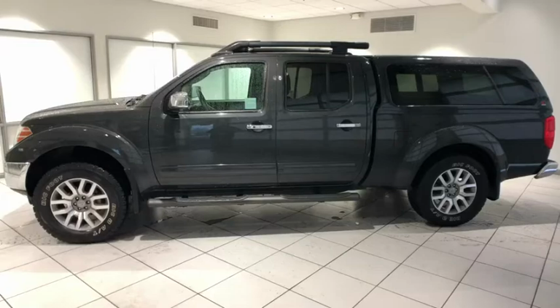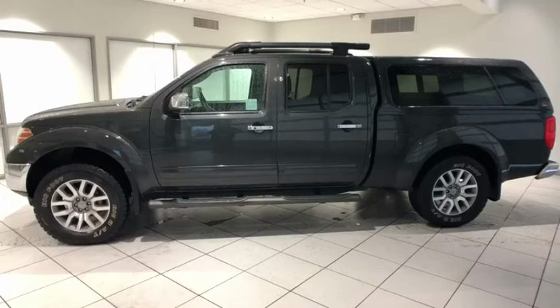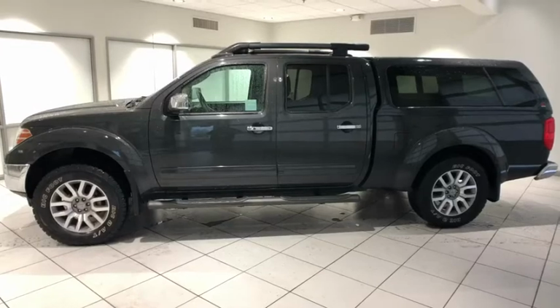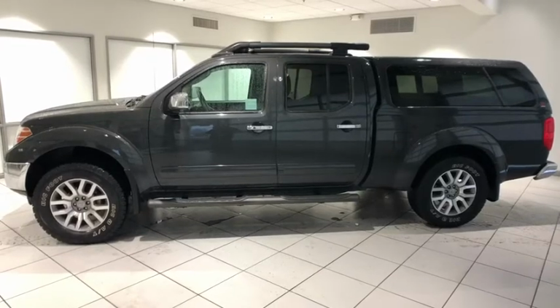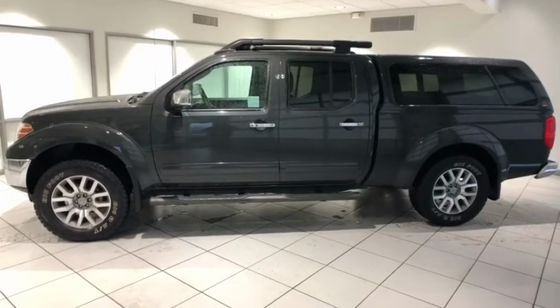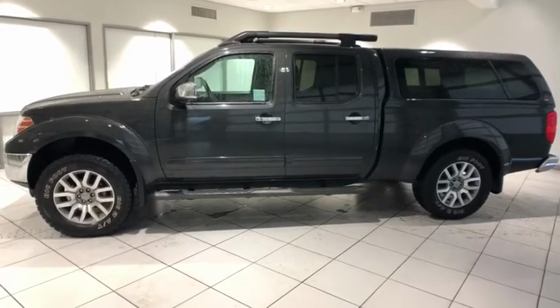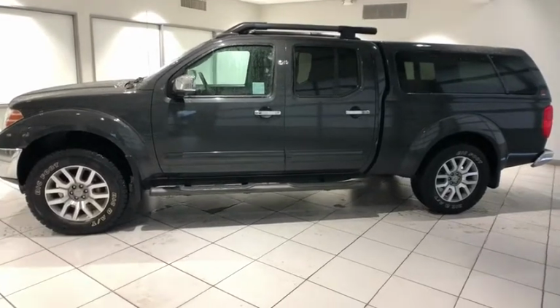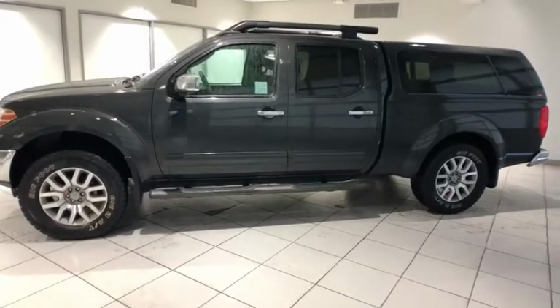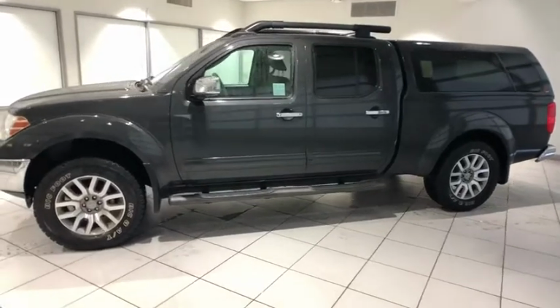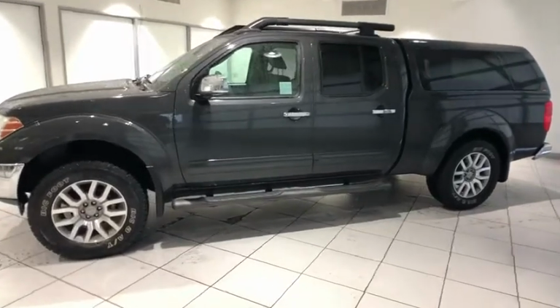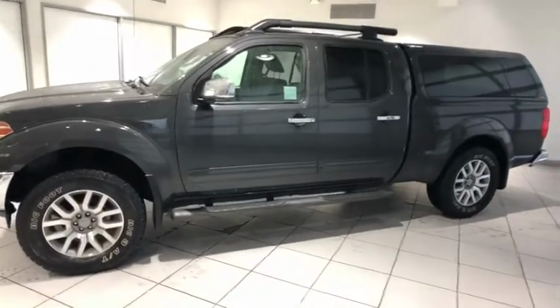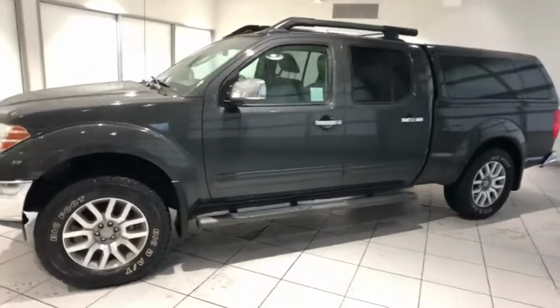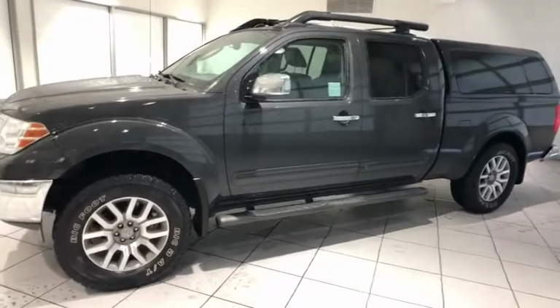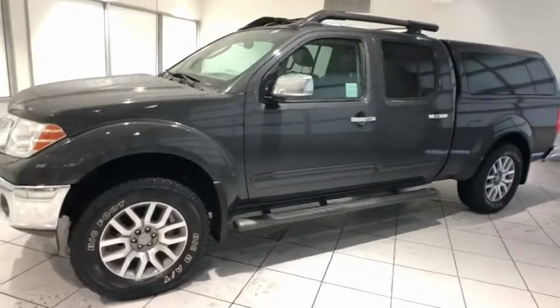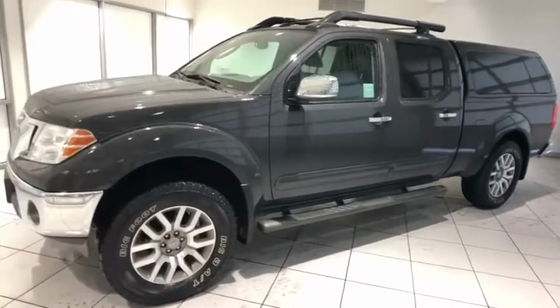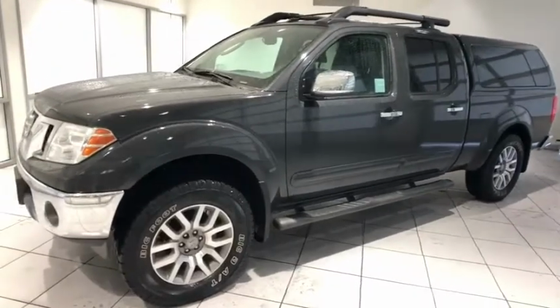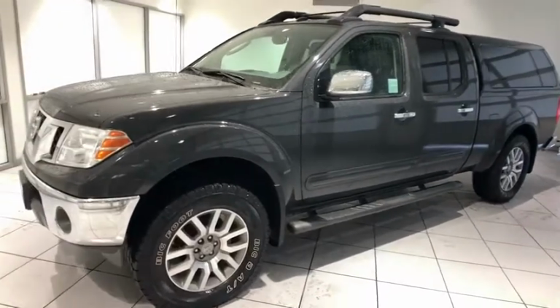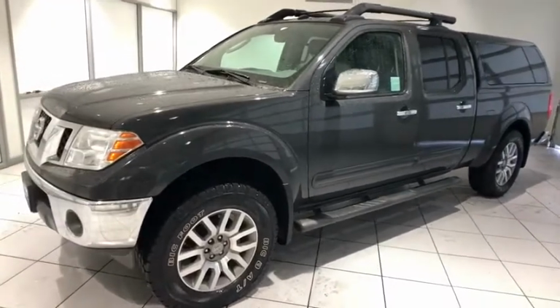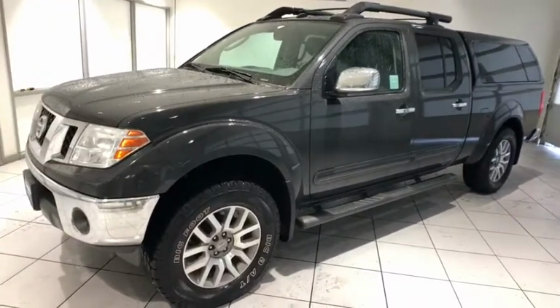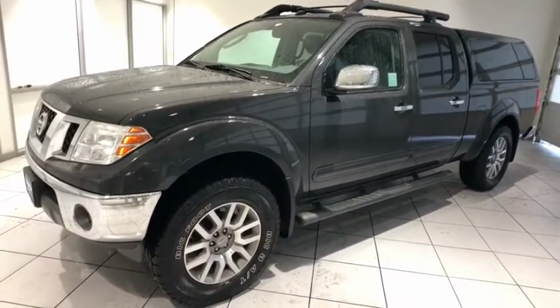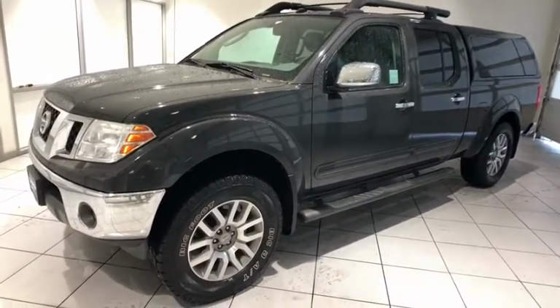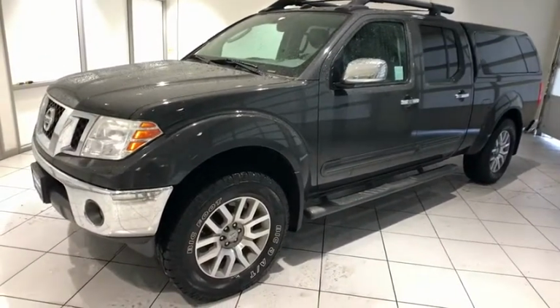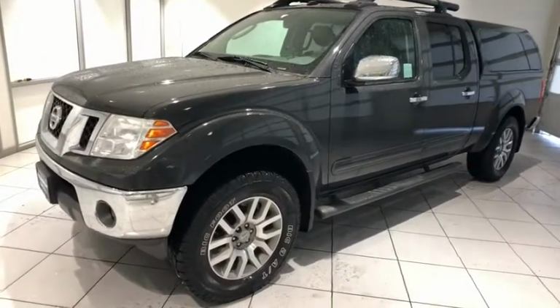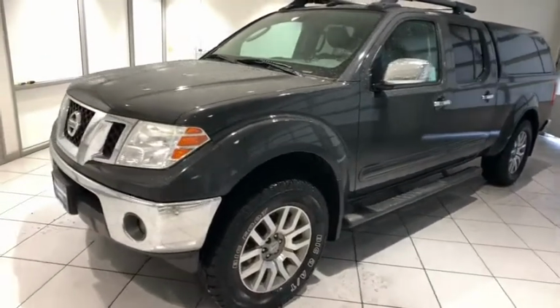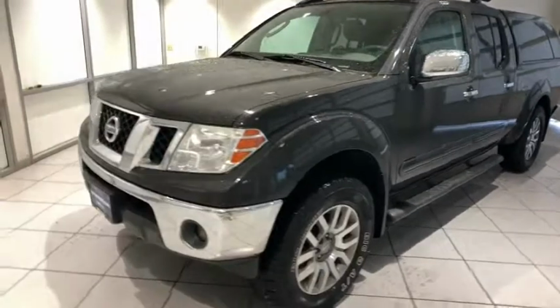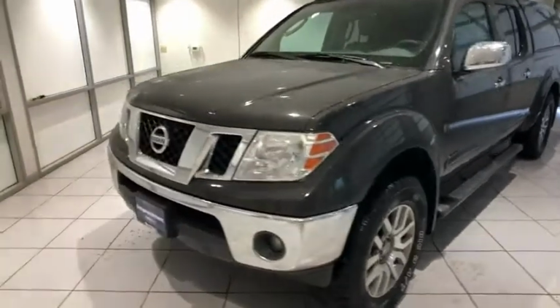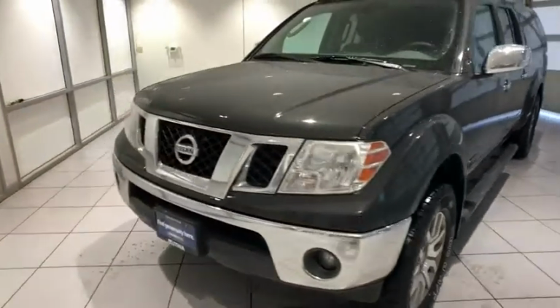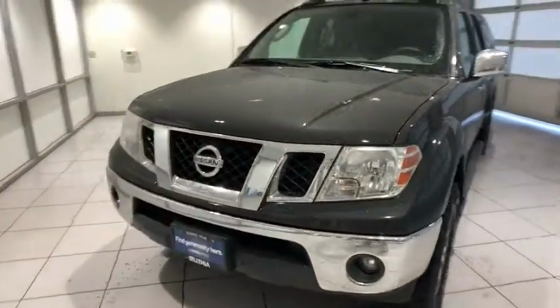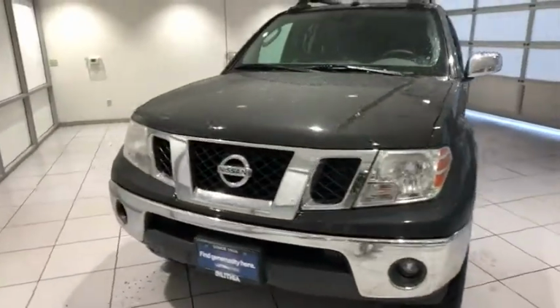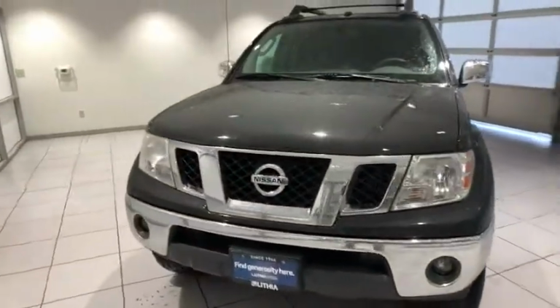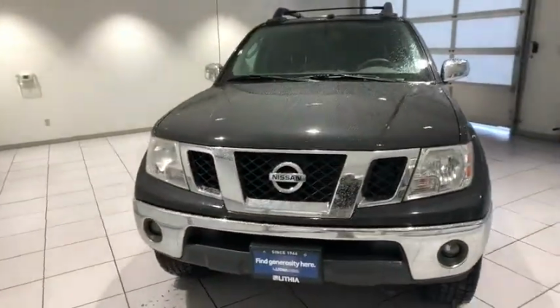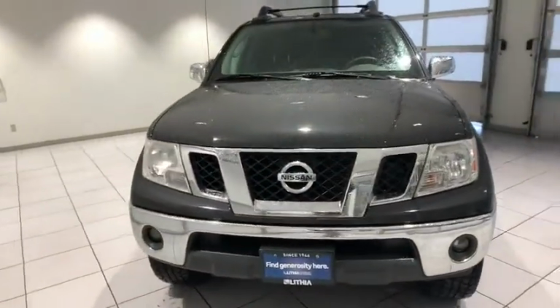We are pleased to show you the 2011 Nissan Frontier. The Nissan Frontier offers a full-length, fully-boxed frame for strength, serious off-road capabilities, and a five-star rating for side-impact crash safety.